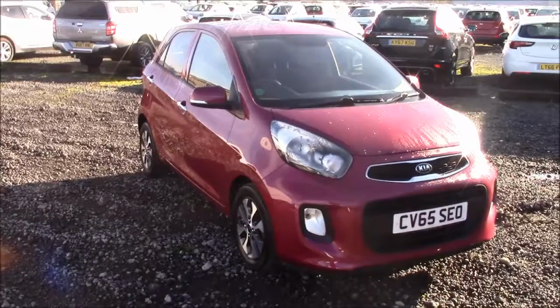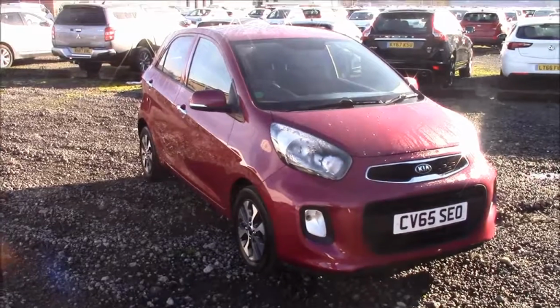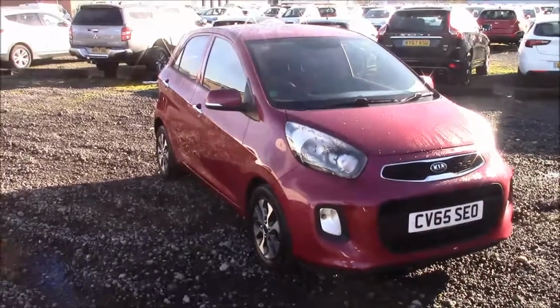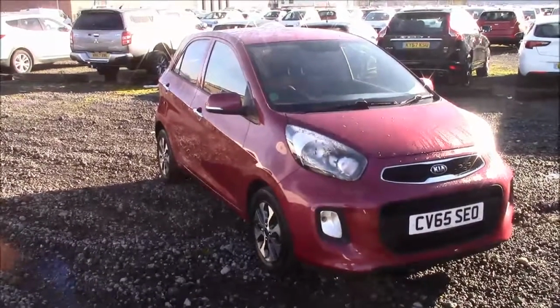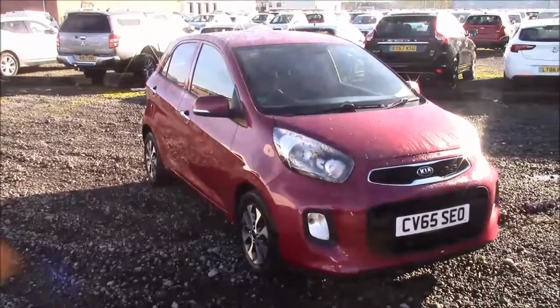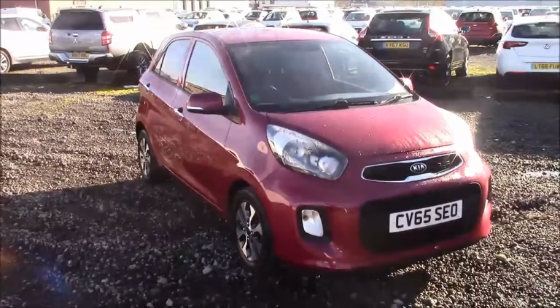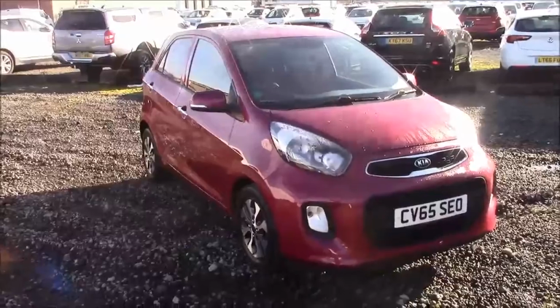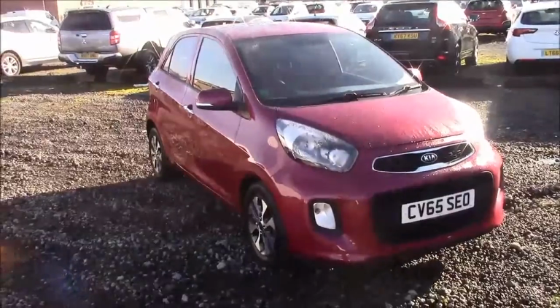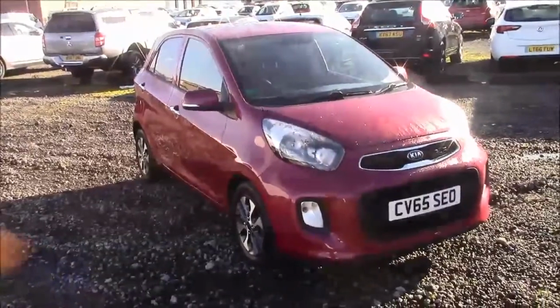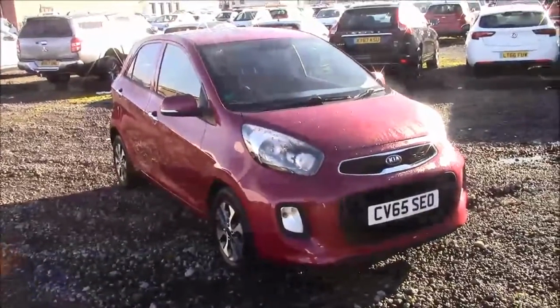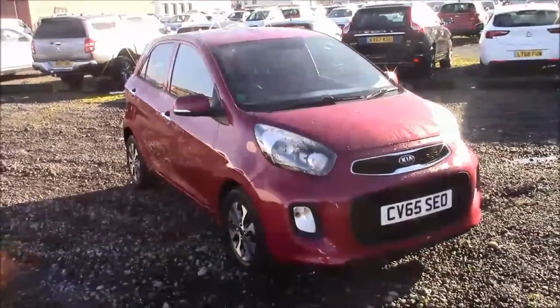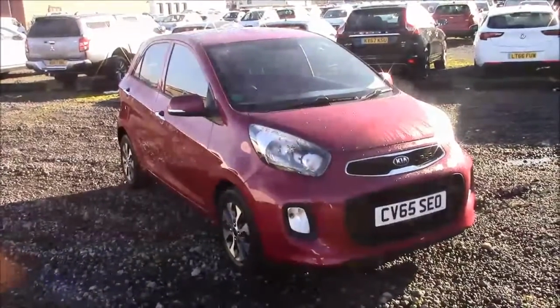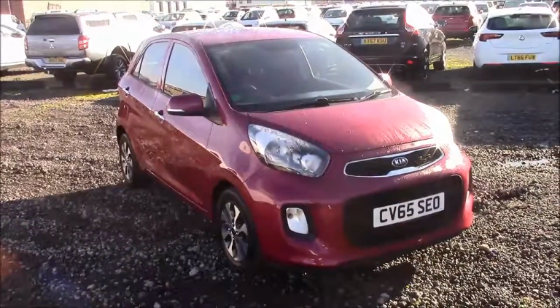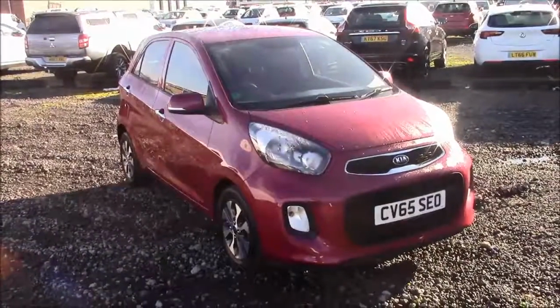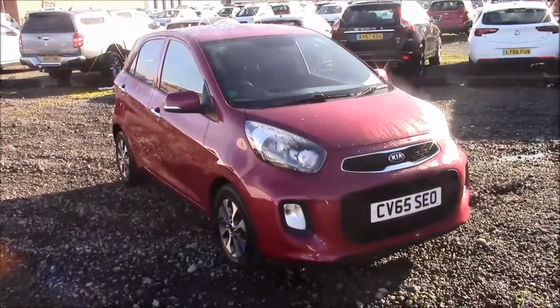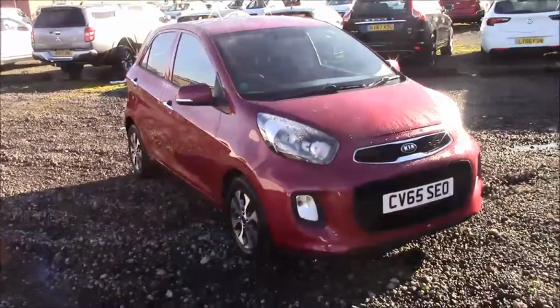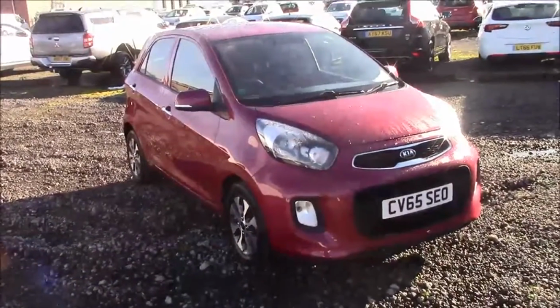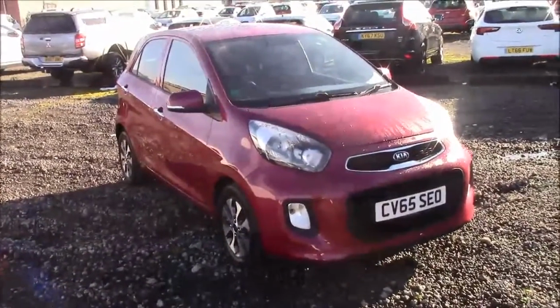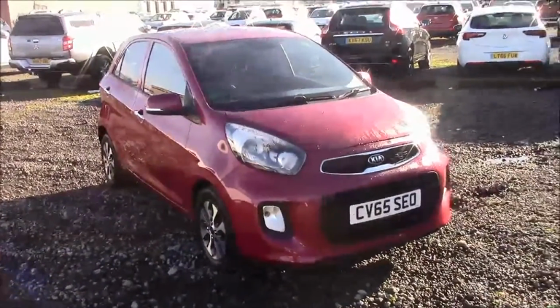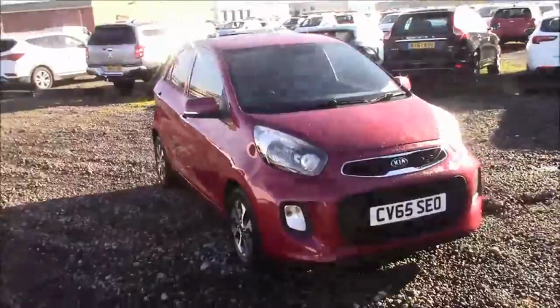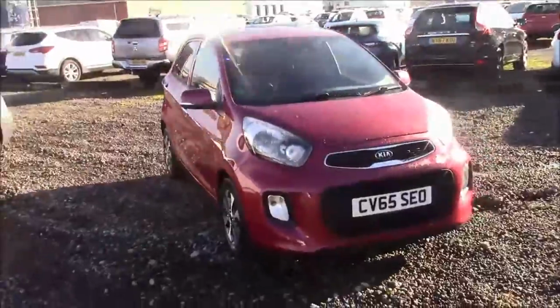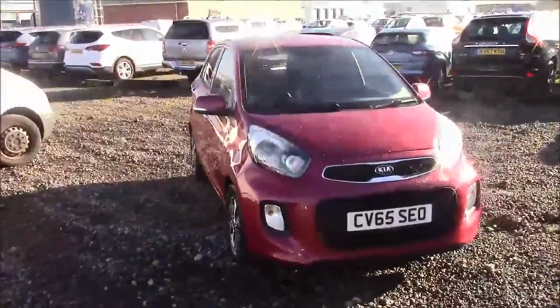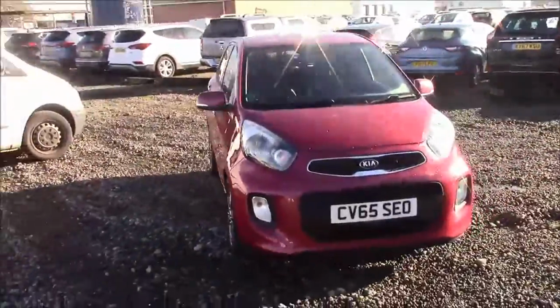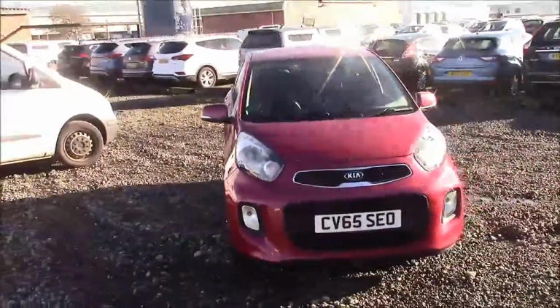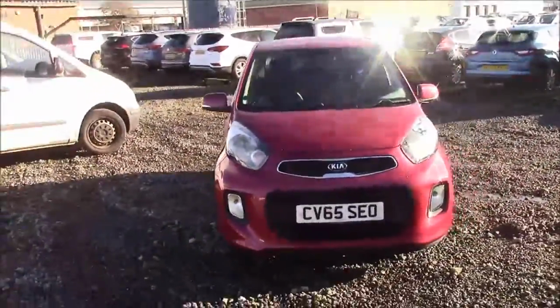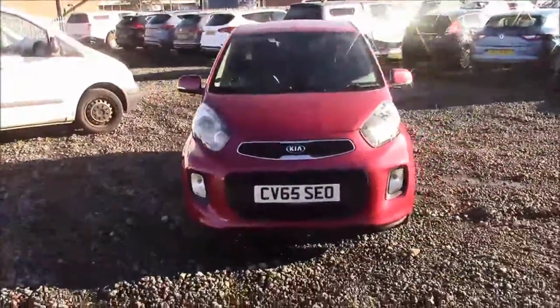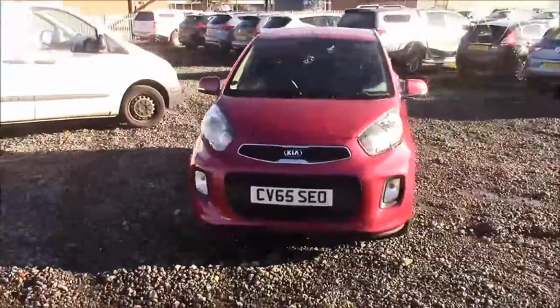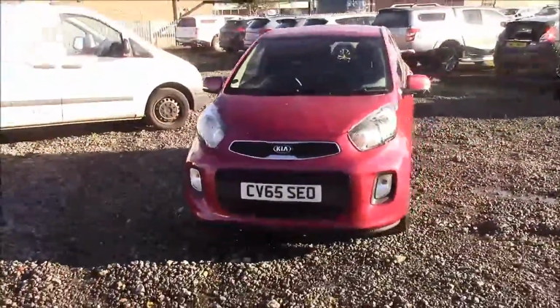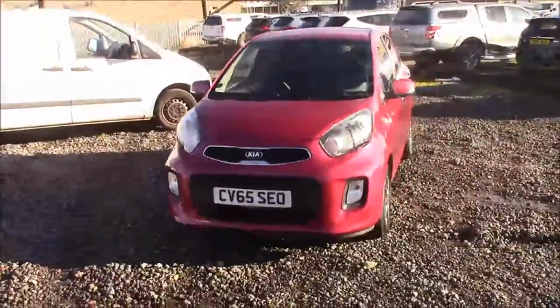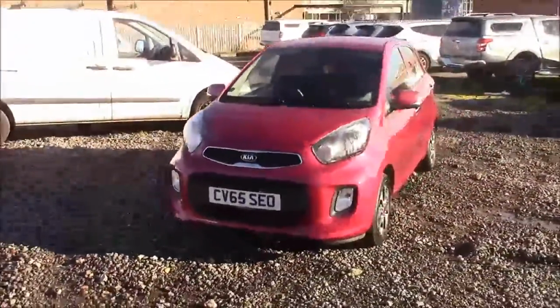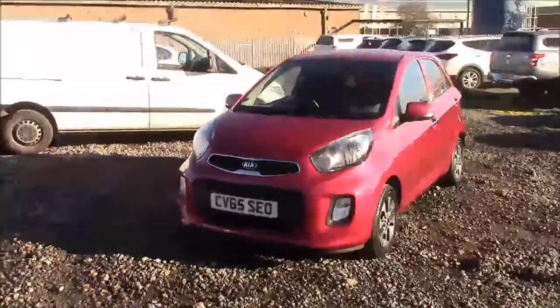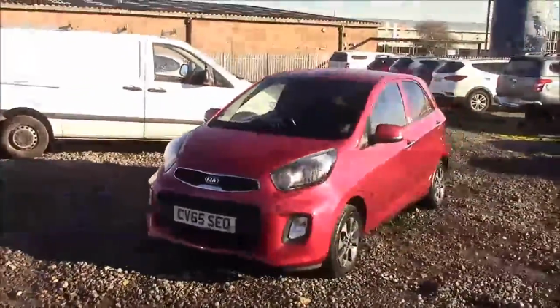Welcome to Wessex Garages here on Panath Road in Cardiff. Today we have a Kia Picanto 2 EcoDynamics. This car comes in pink and has a petrol manual transmission. I'm going to be giving you a tour of this vehicle today, but for more information and further specifications, please don't hesitate to click on the link in the video.